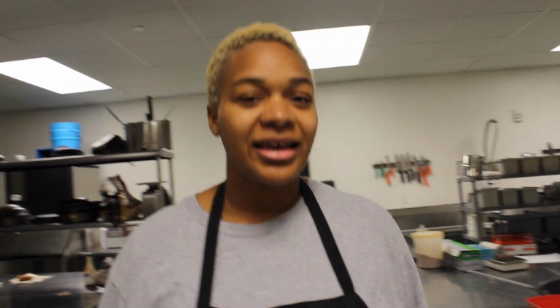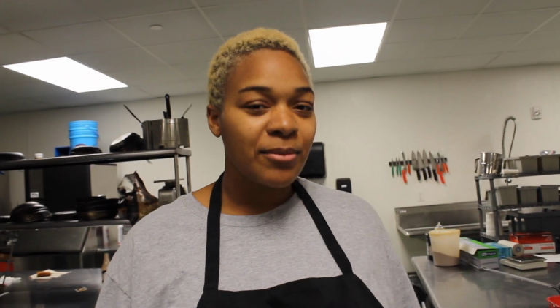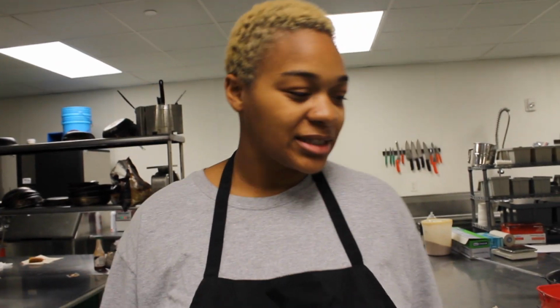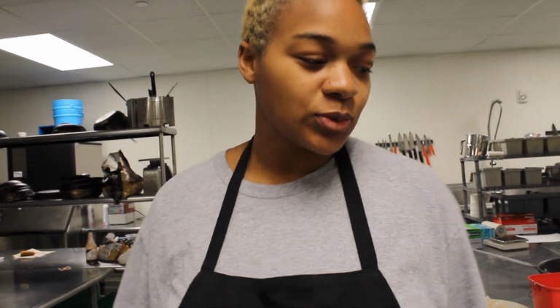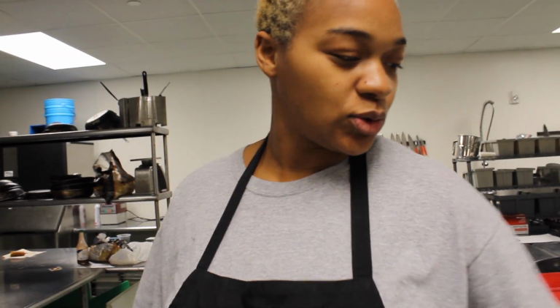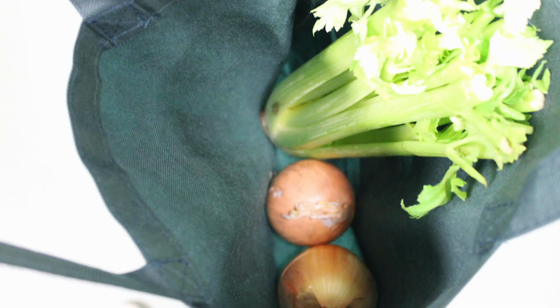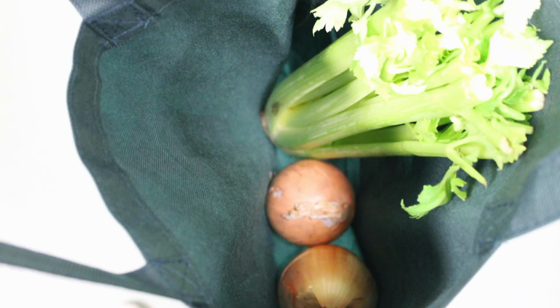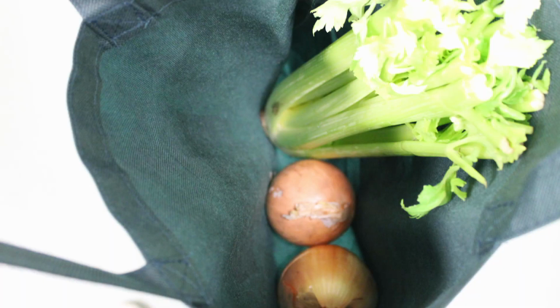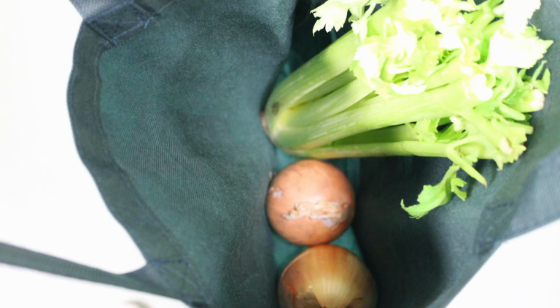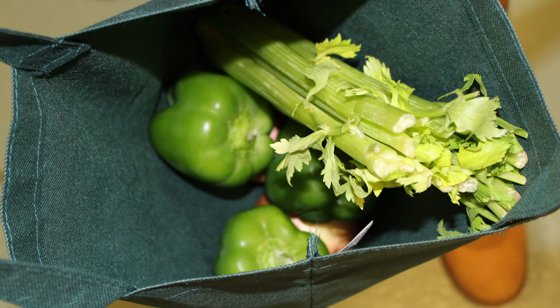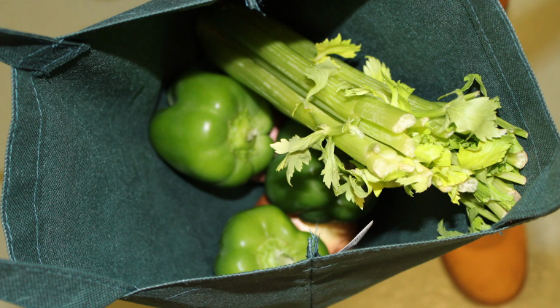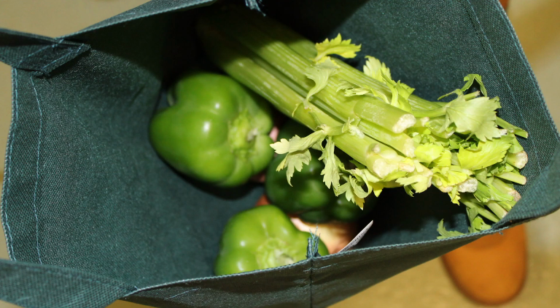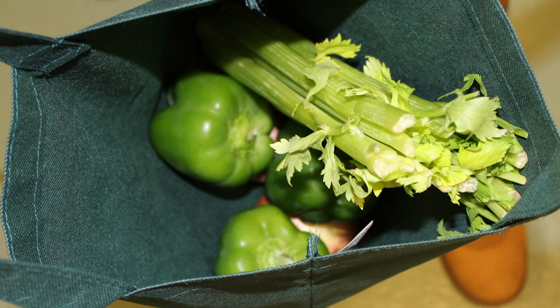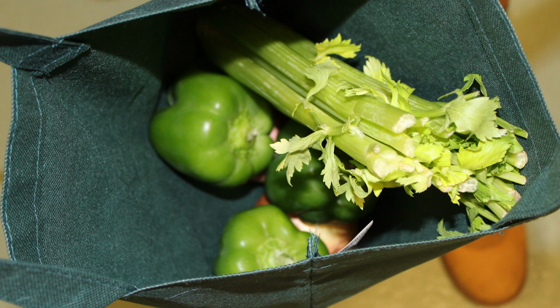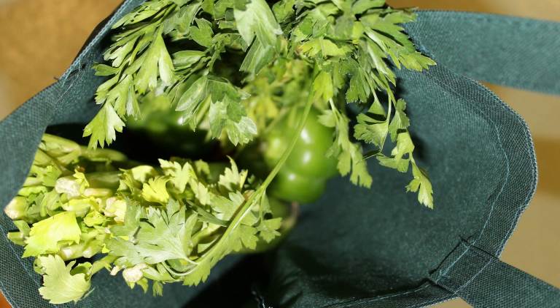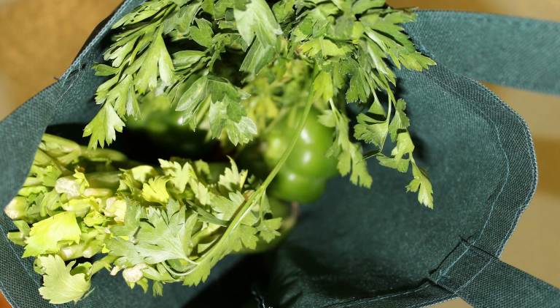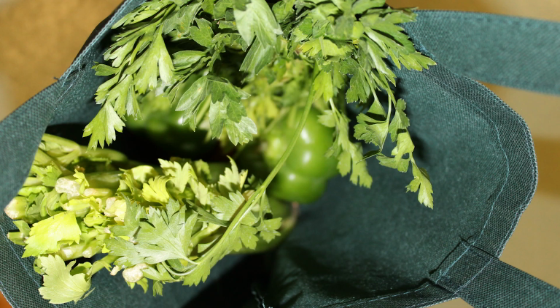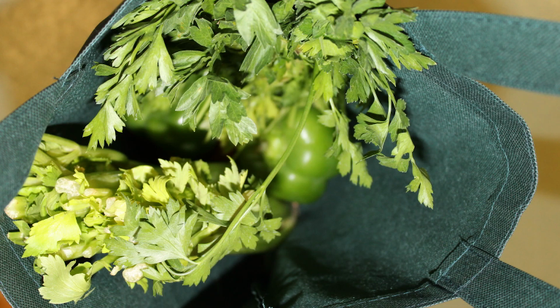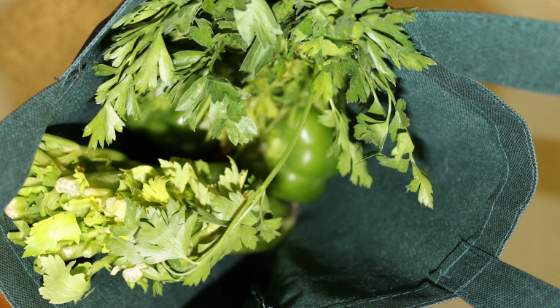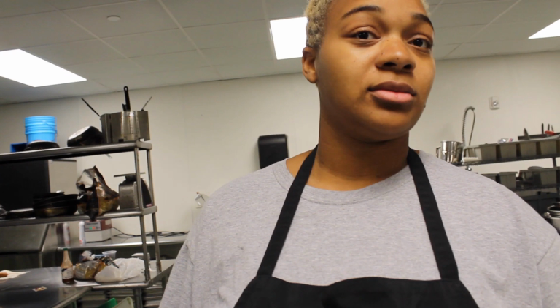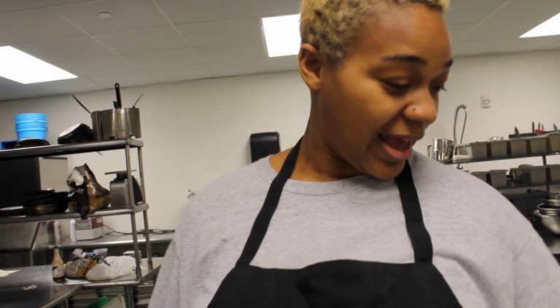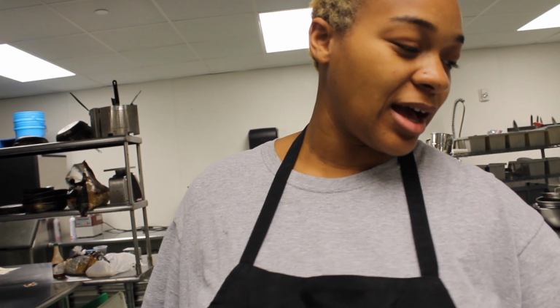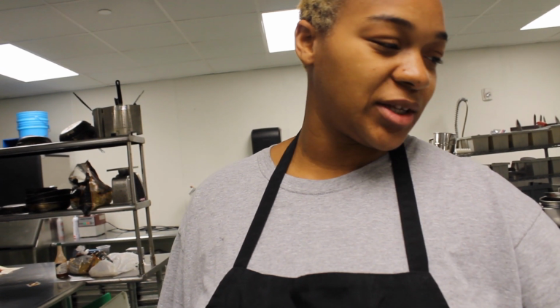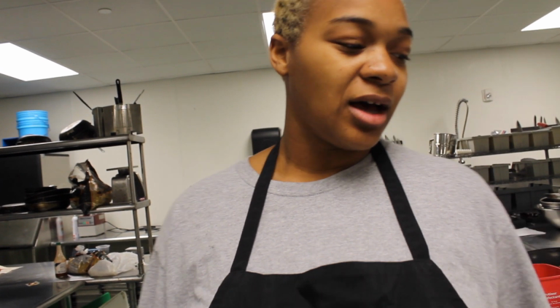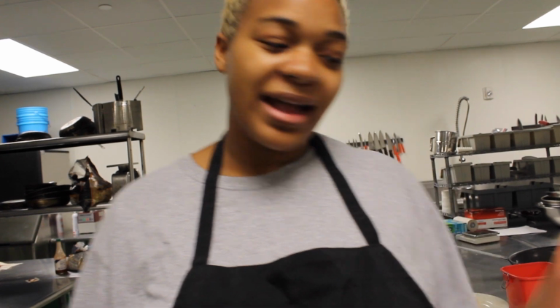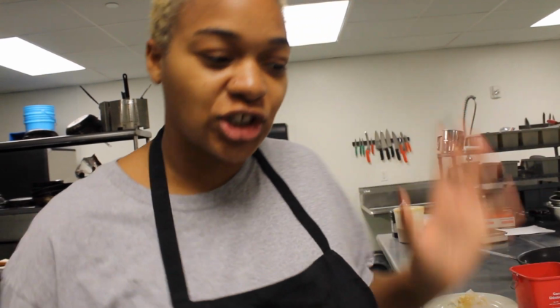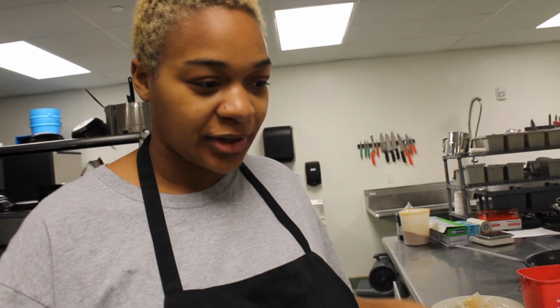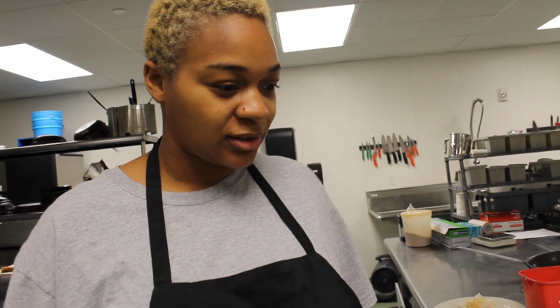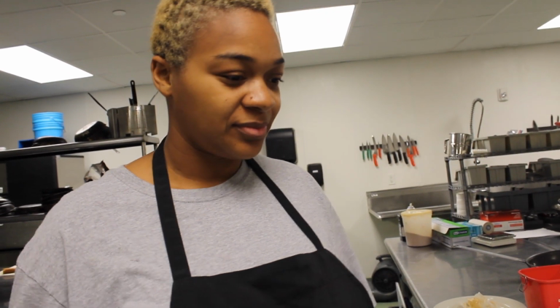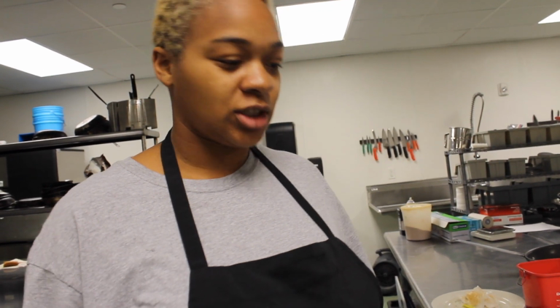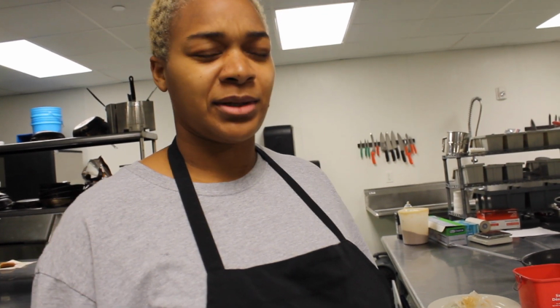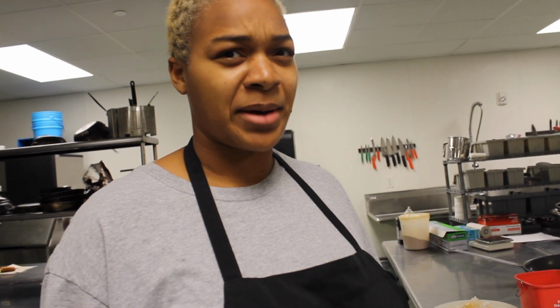In the gumbo box, it comes with two yellow onions, three green bell peppers, one bunch of parsley, one stalk of celery, and it comes with a bag of chicken thighs, which is approximately five pounds.